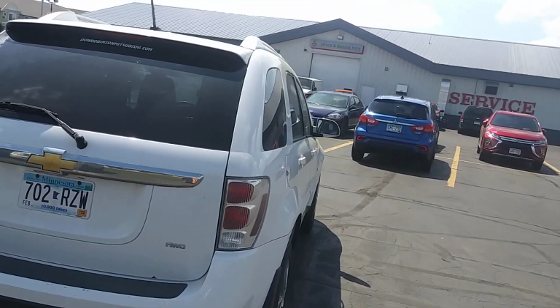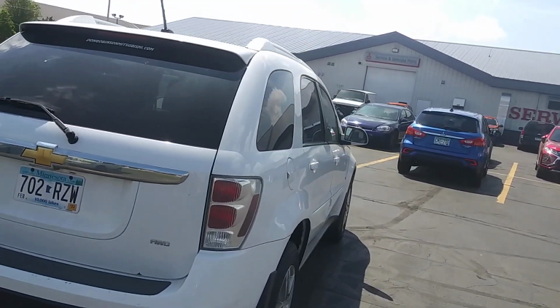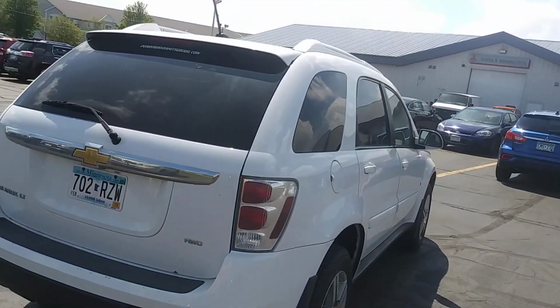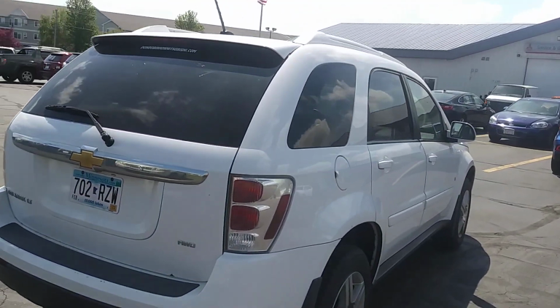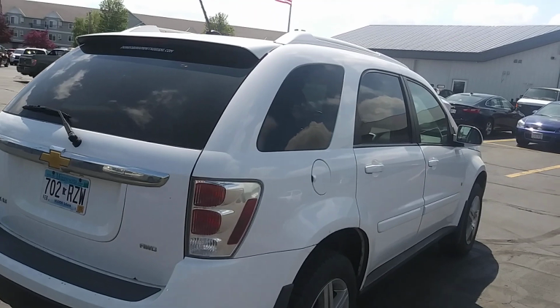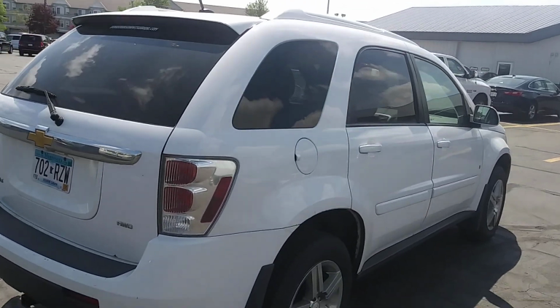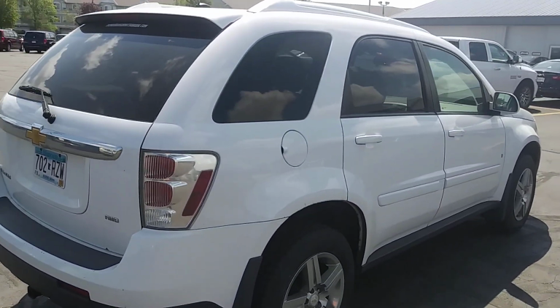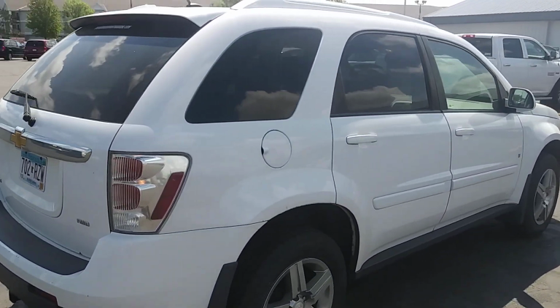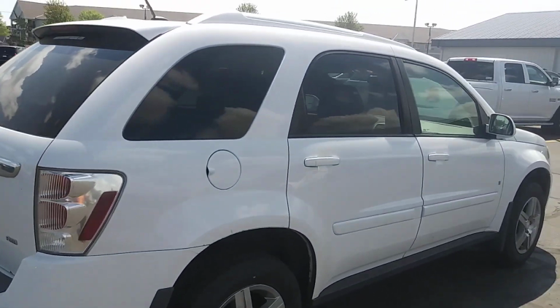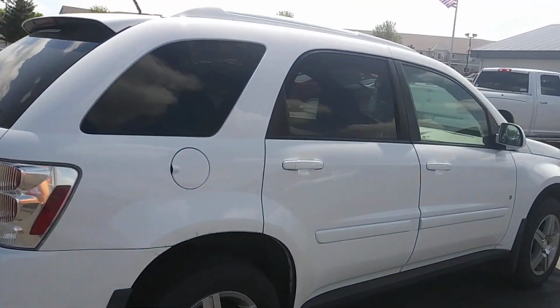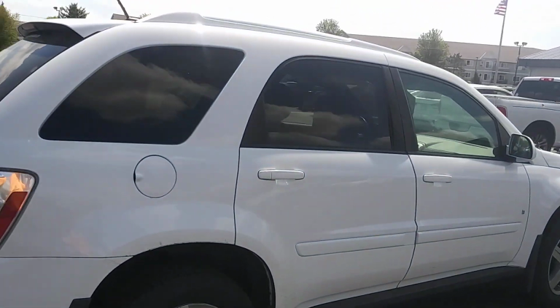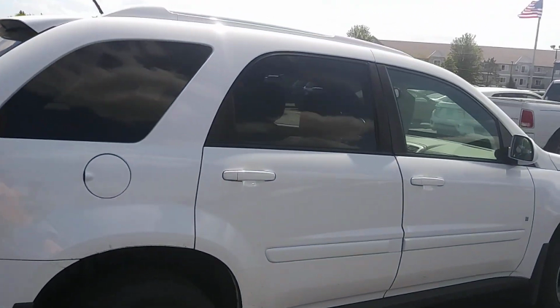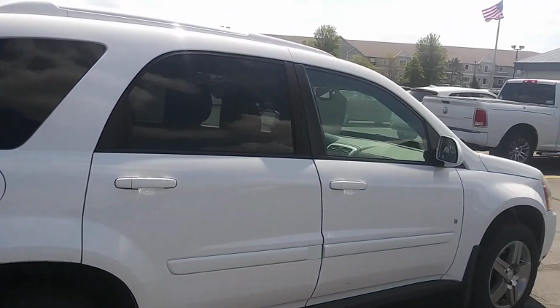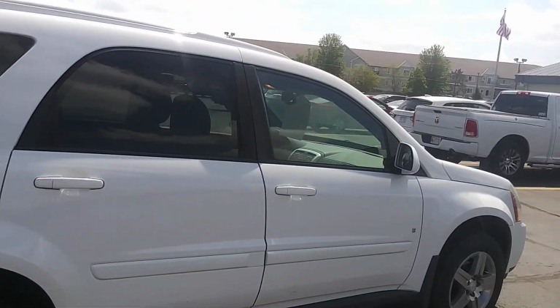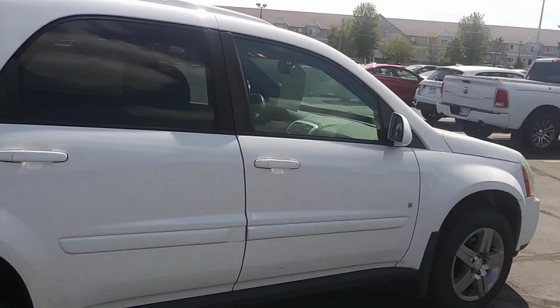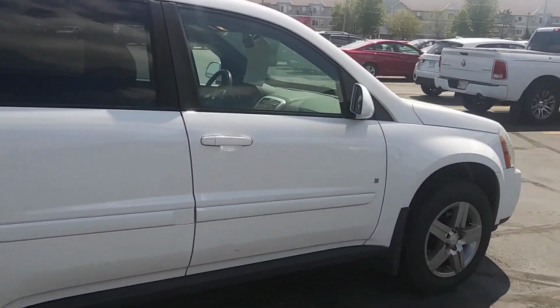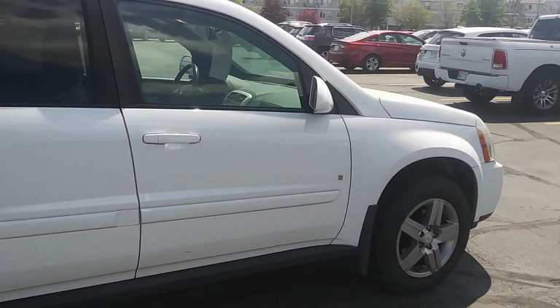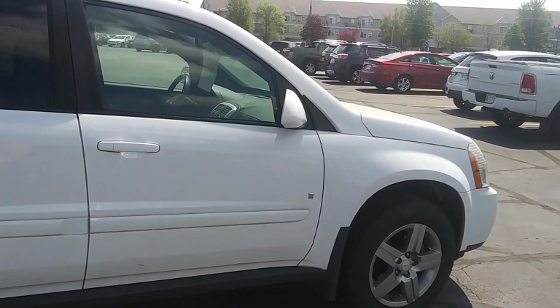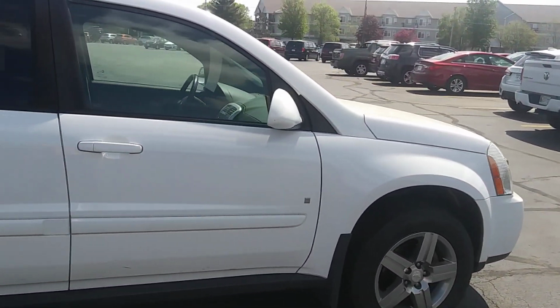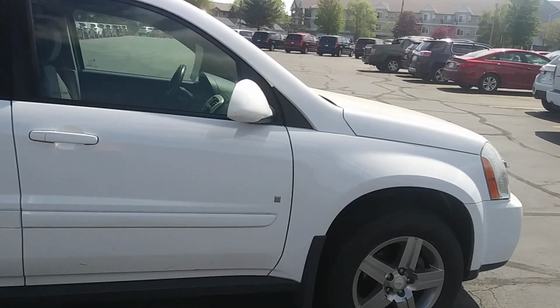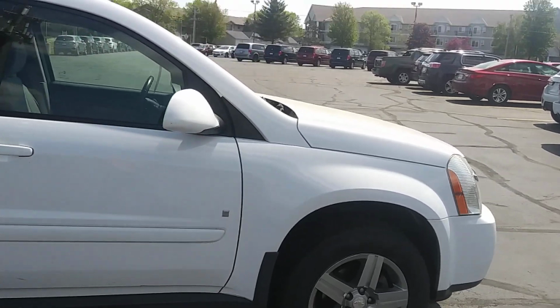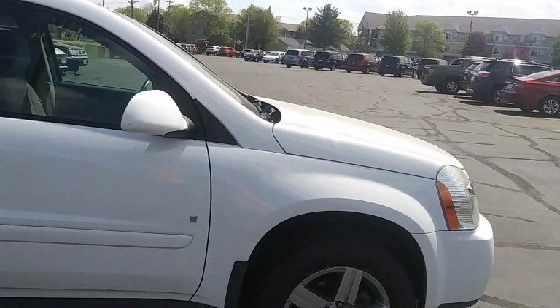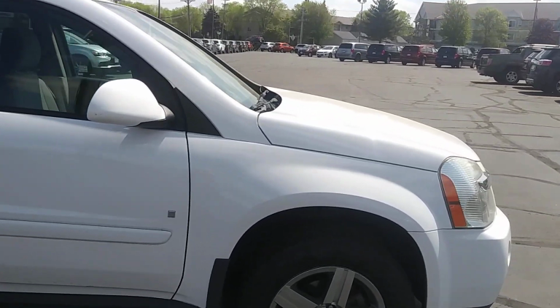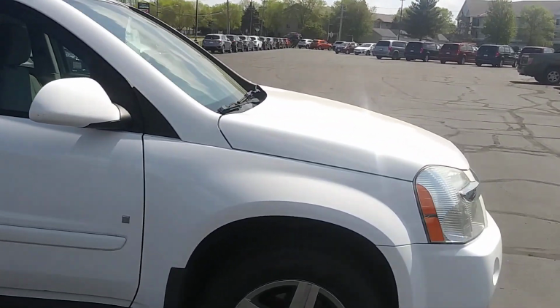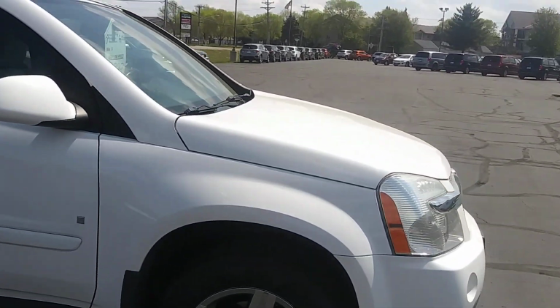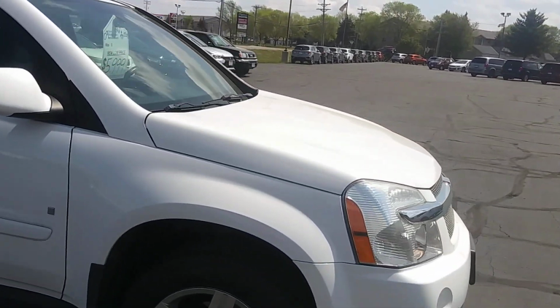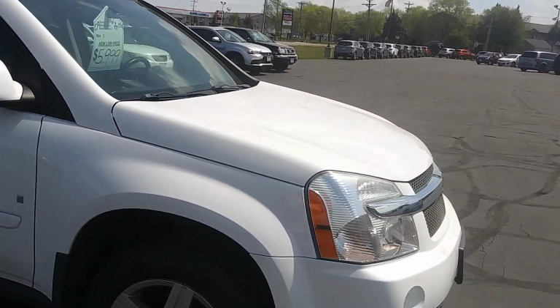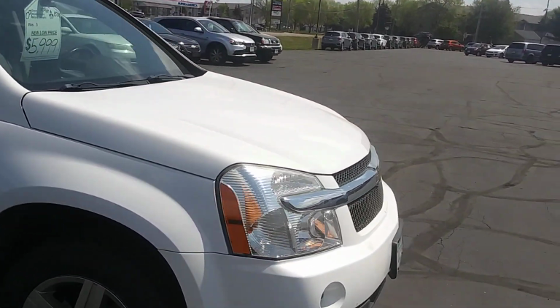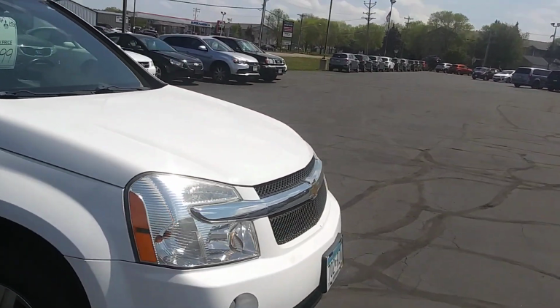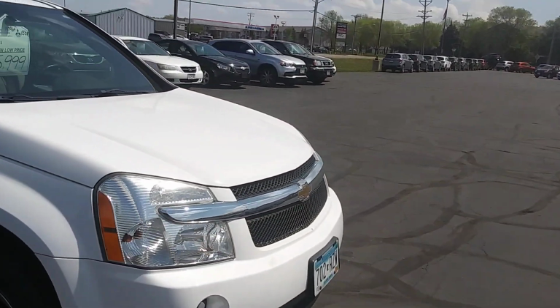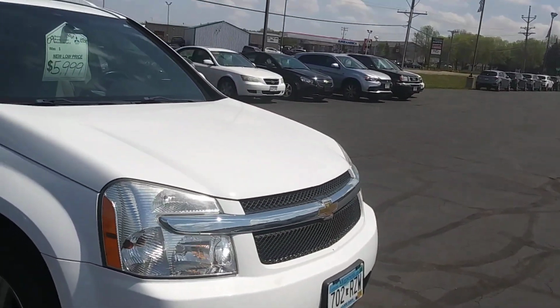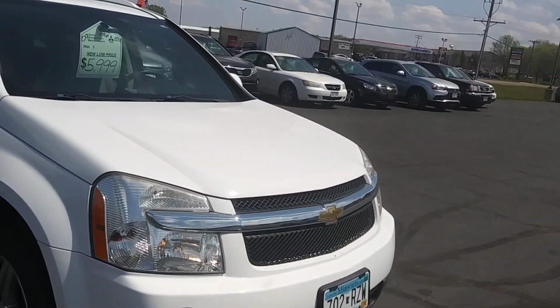So if you've got any questions, give Brad a call here at Don Robinson Mitsubishi. I'll get you on the inside too, so you get a video of that versus just the pictures.